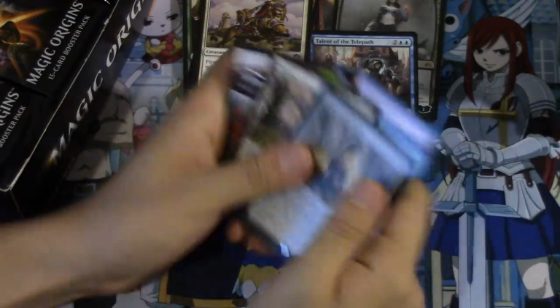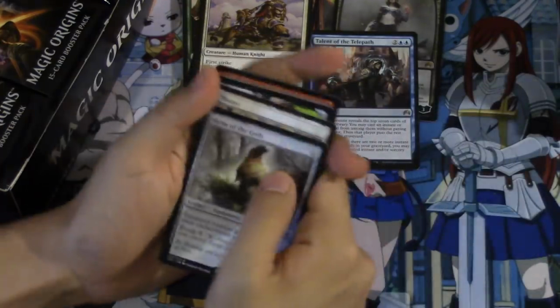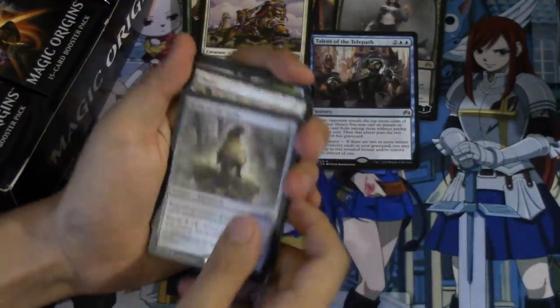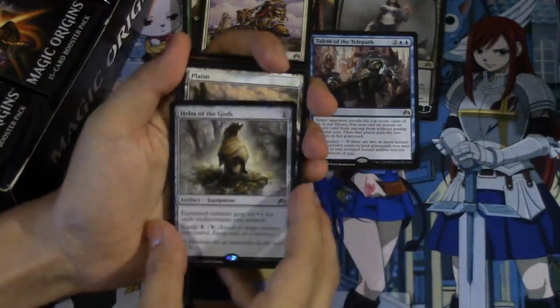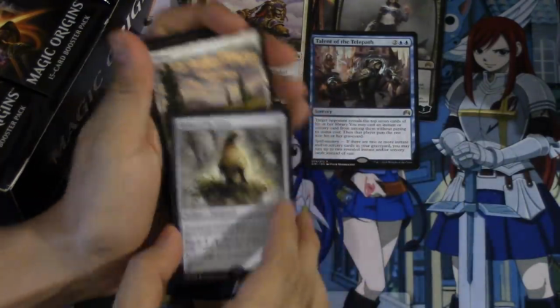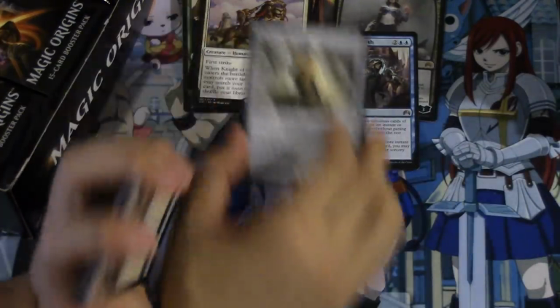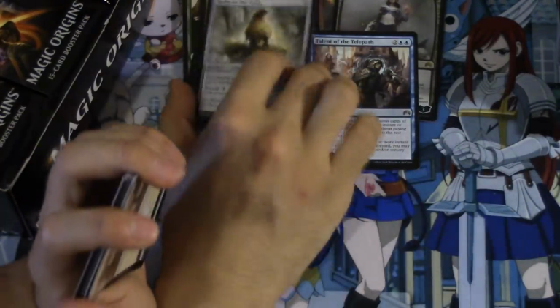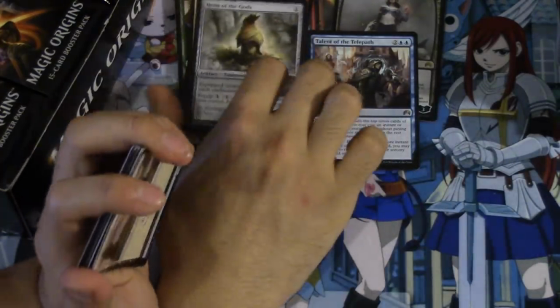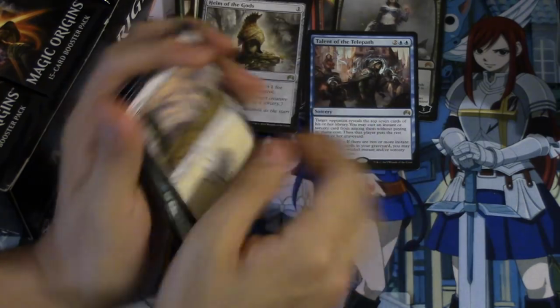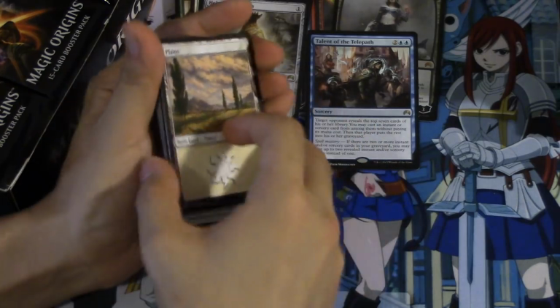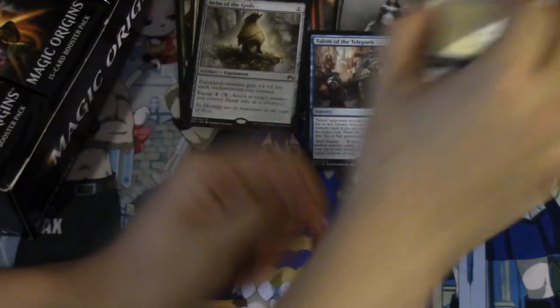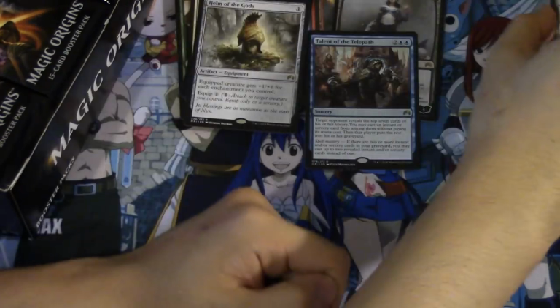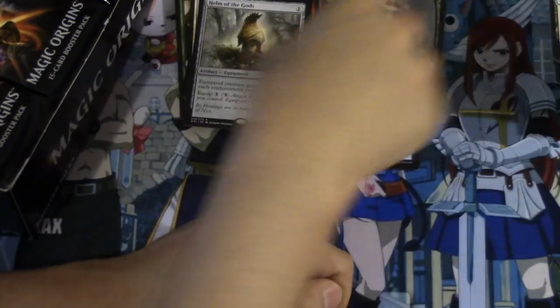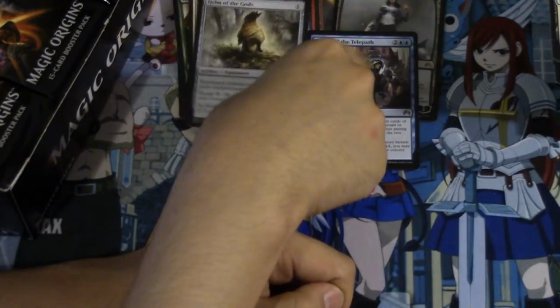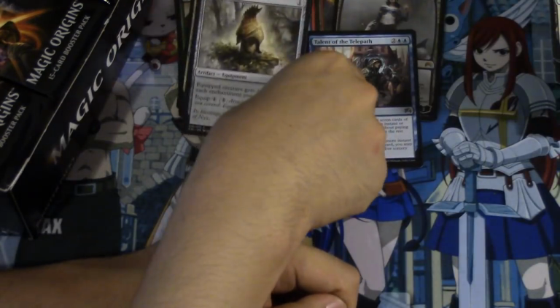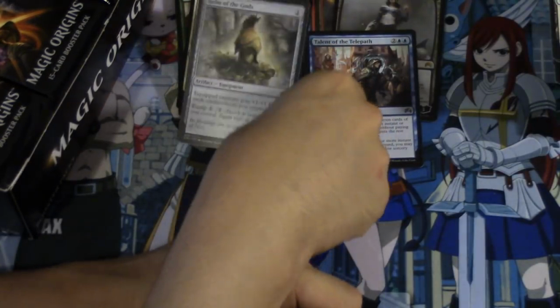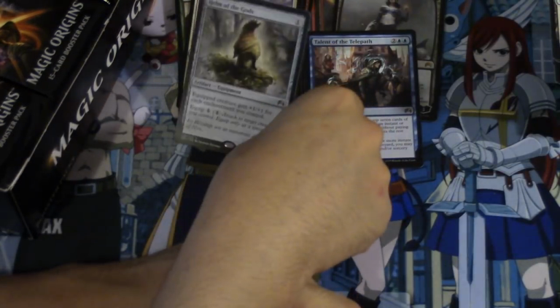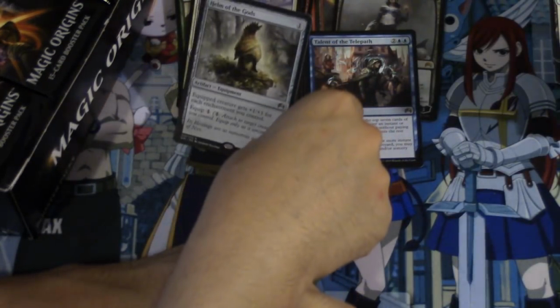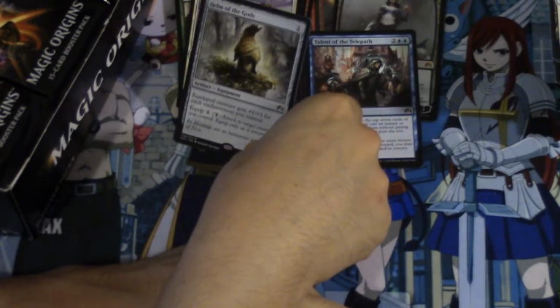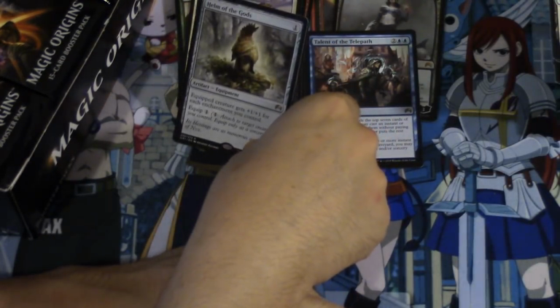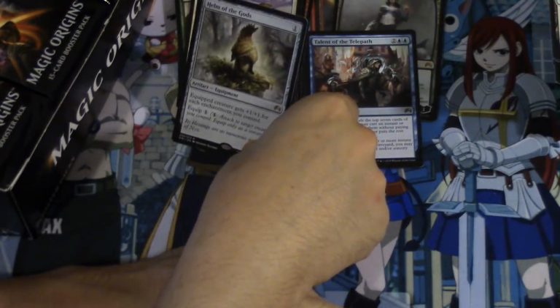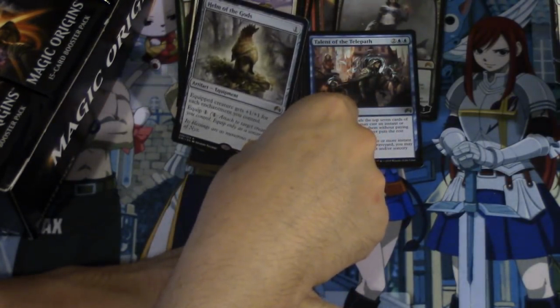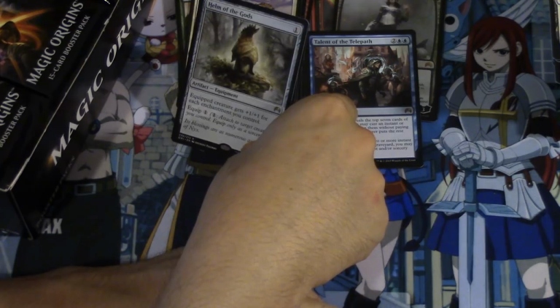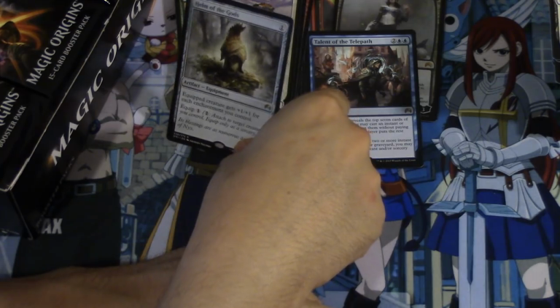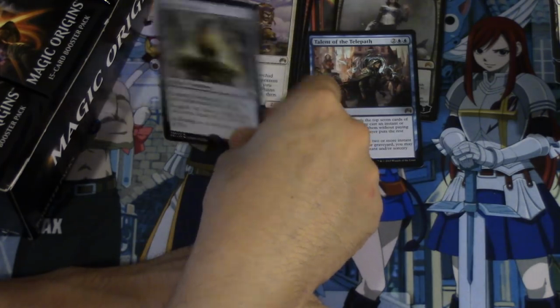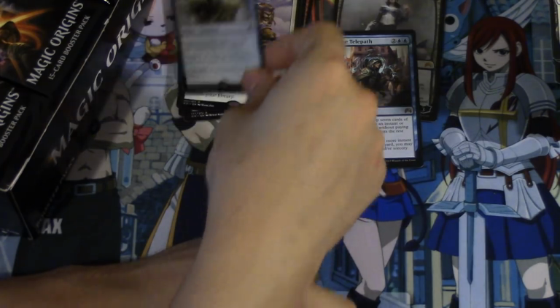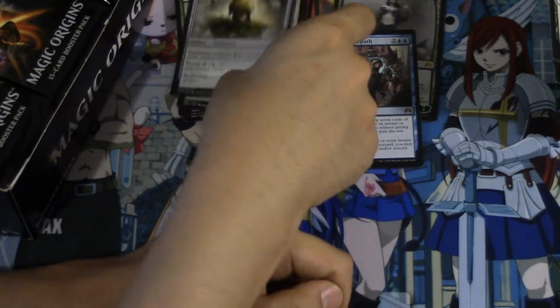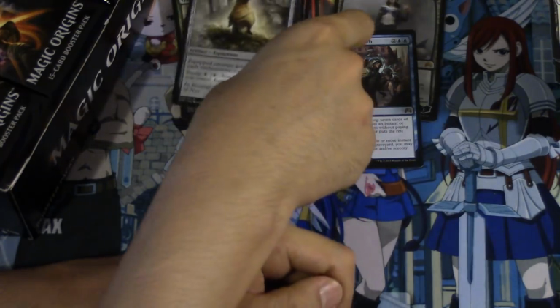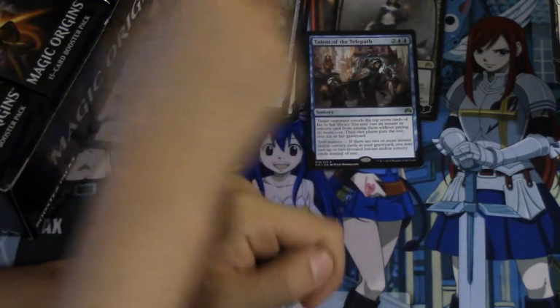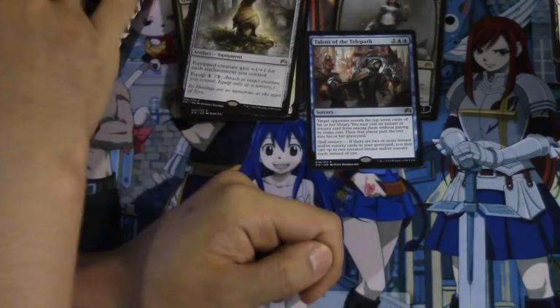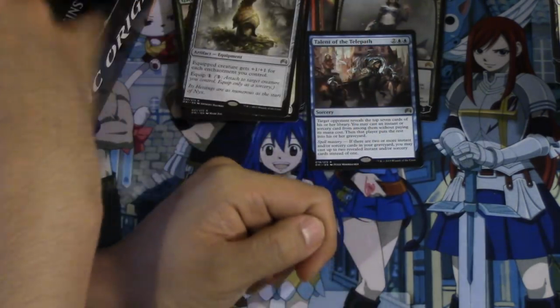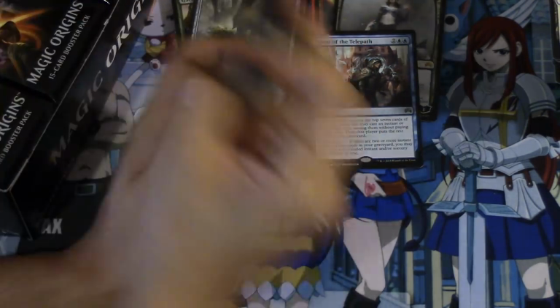Helm of the Gods - very good for enchantments. Your equipped creature gets plus one plus one for each enchantment you control. One mana, two to equip.